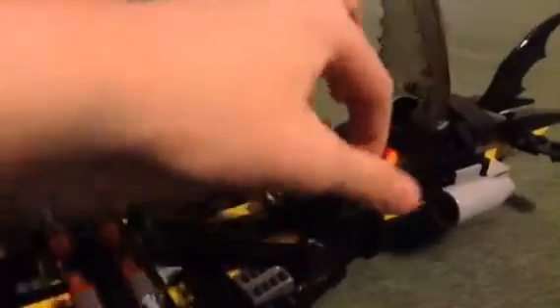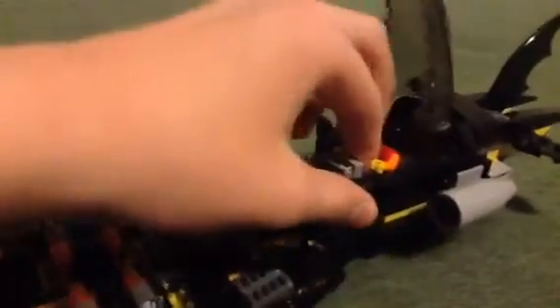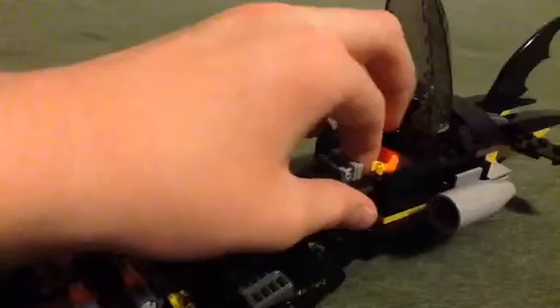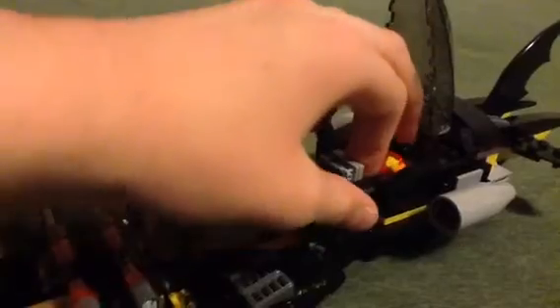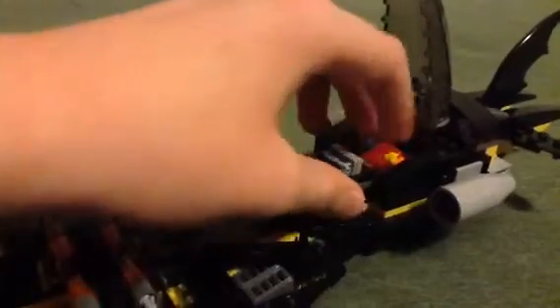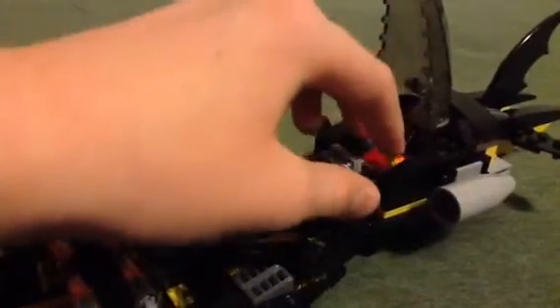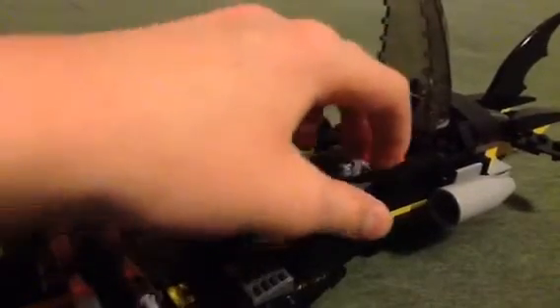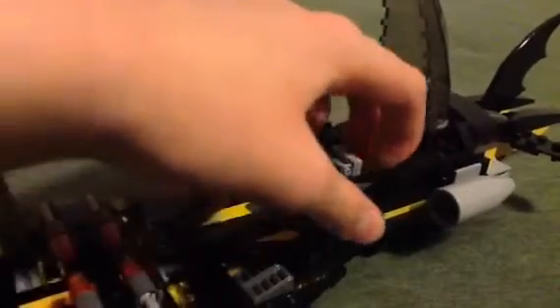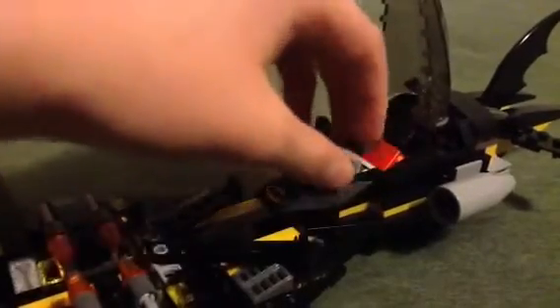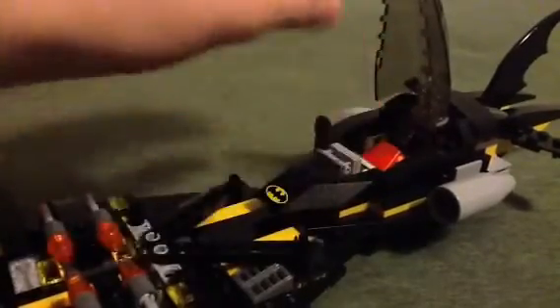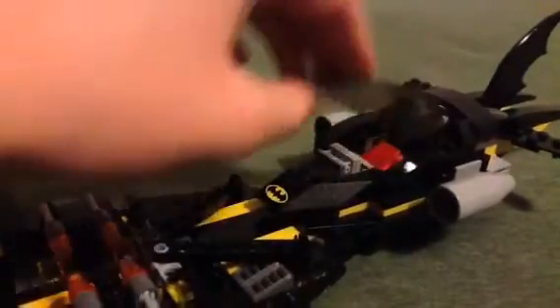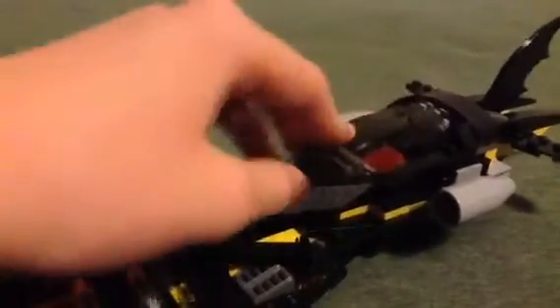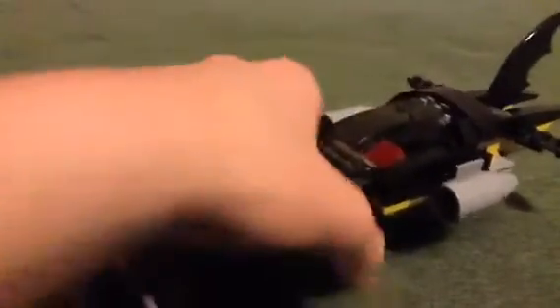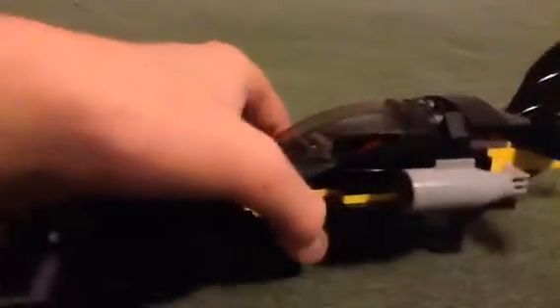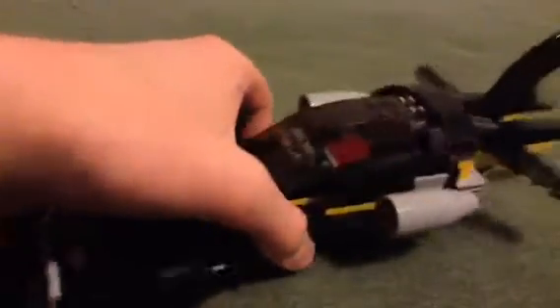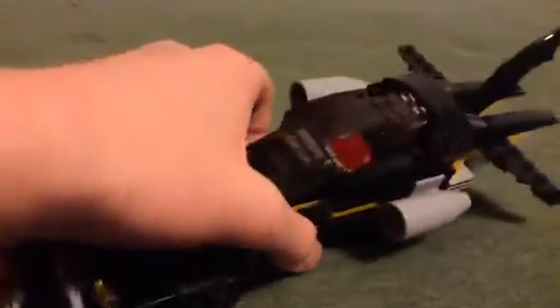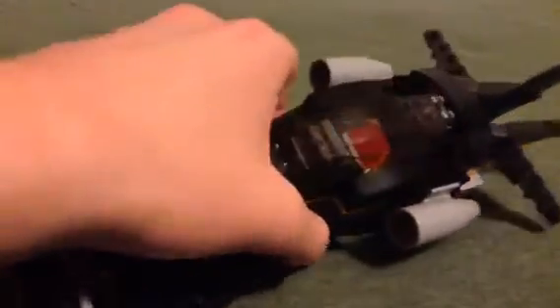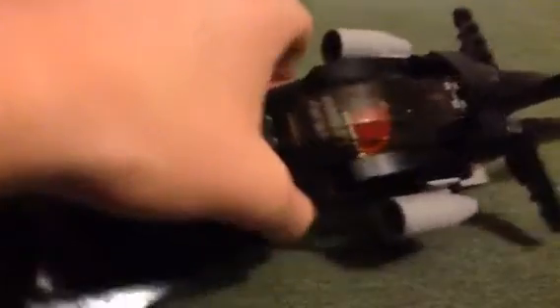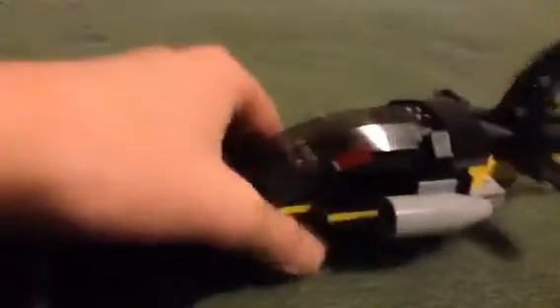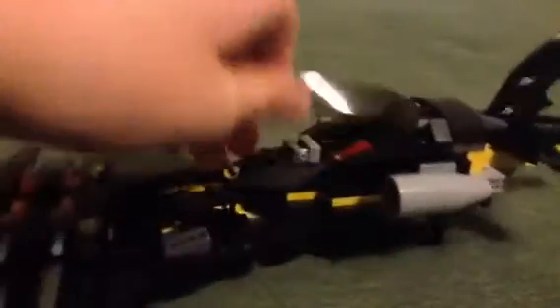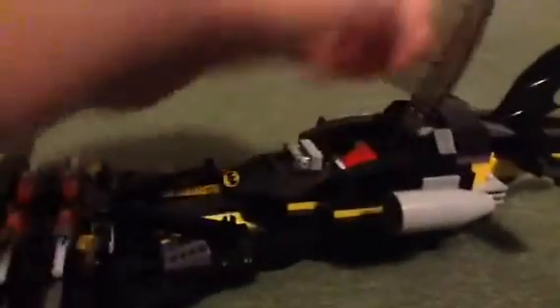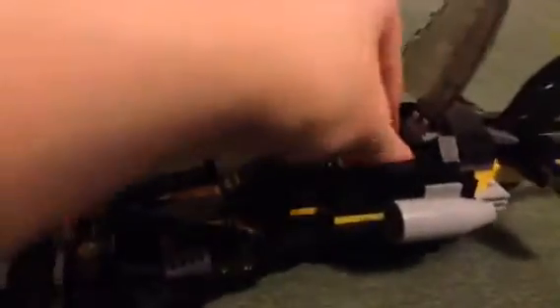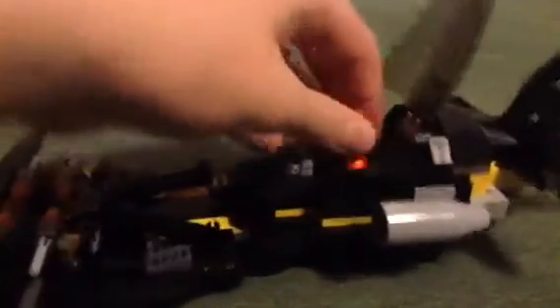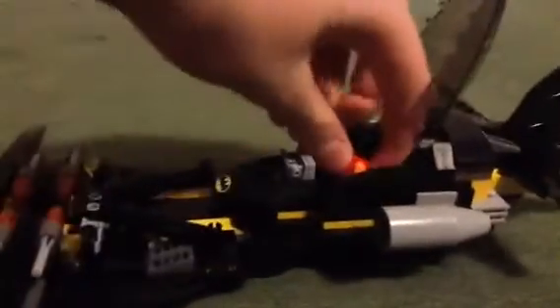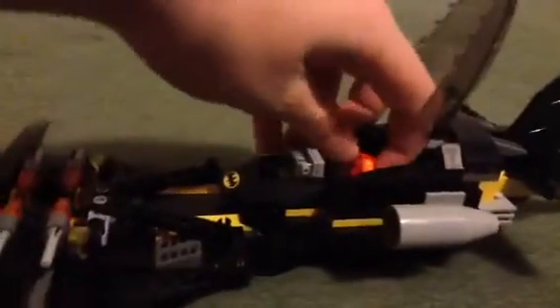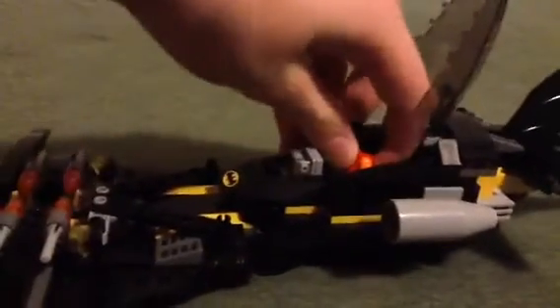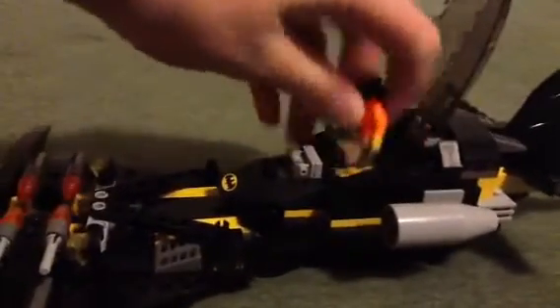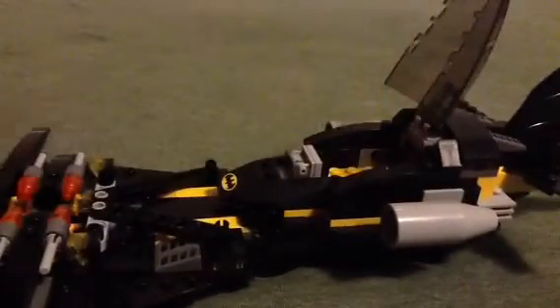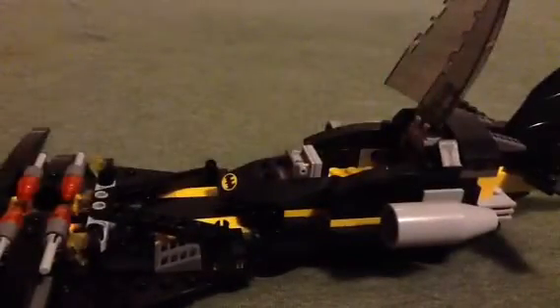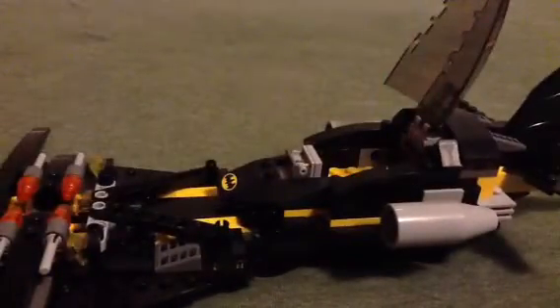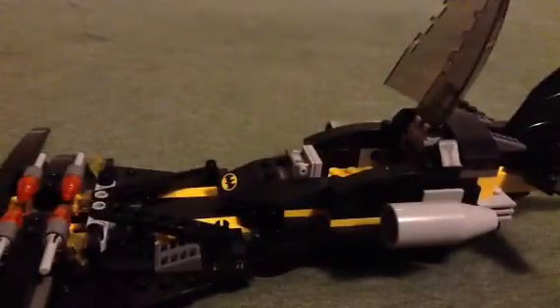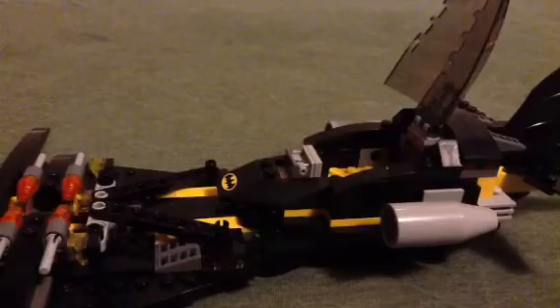It works better with minifigures that don't have a Batman cowl. Batman just kind of needs to sit back a little more than normal minifigures, but they fit in there really nicely. The cockpit is very spacious.